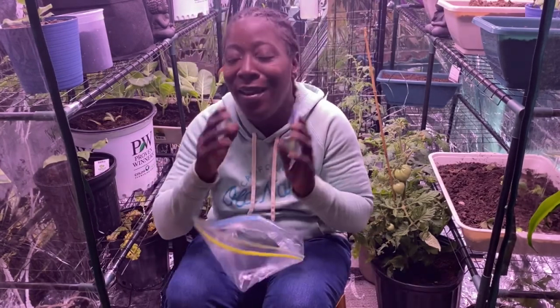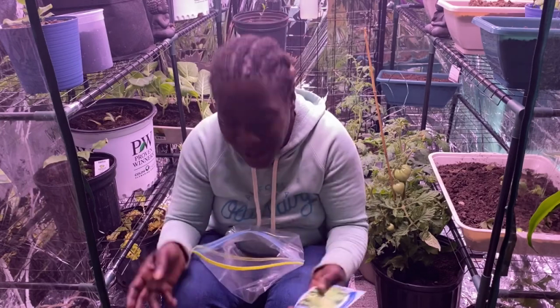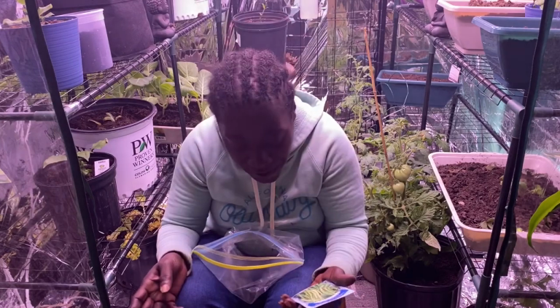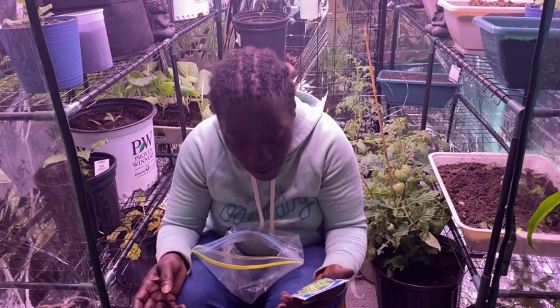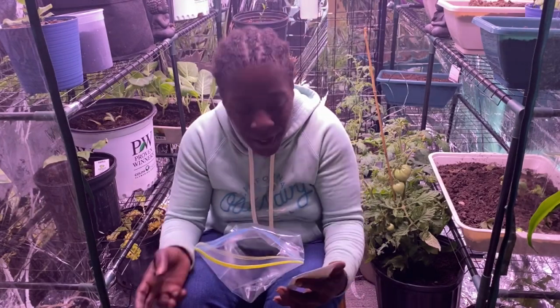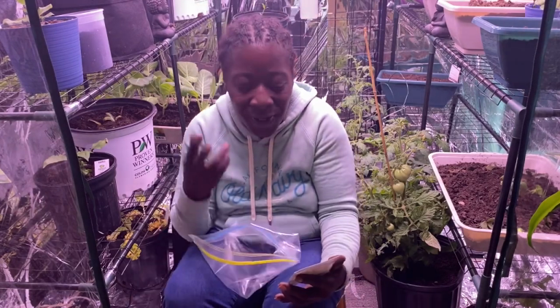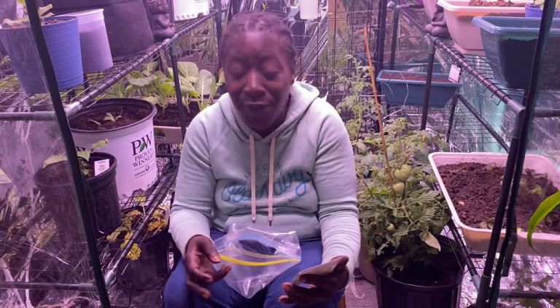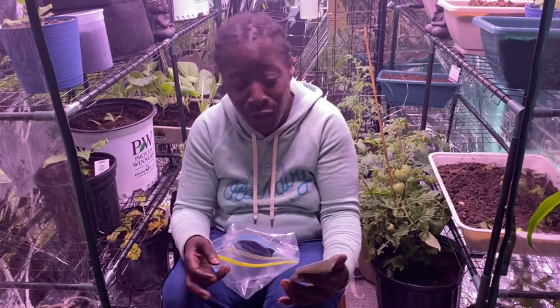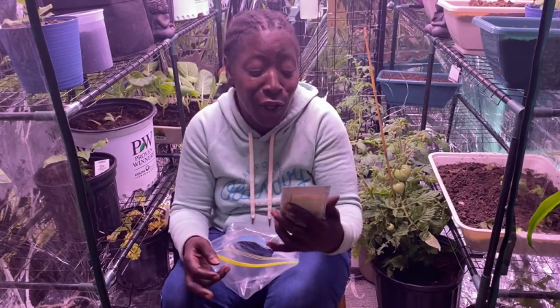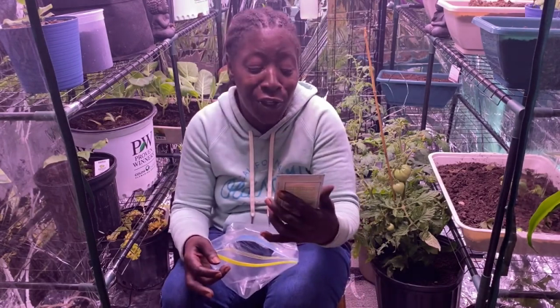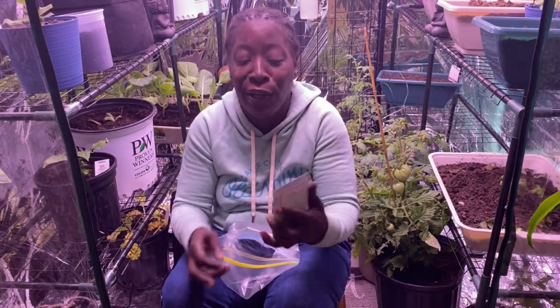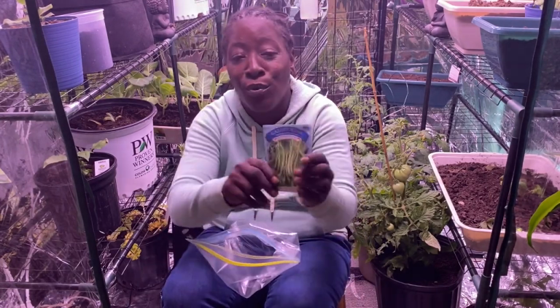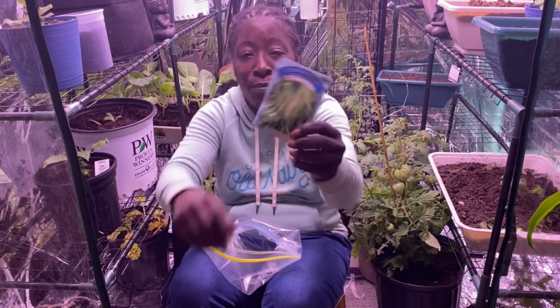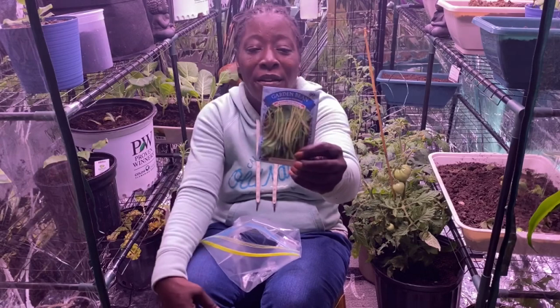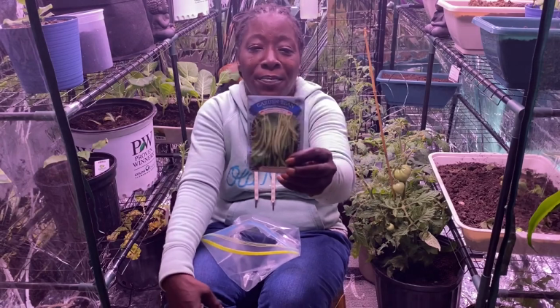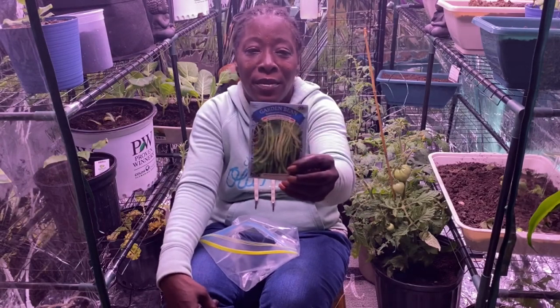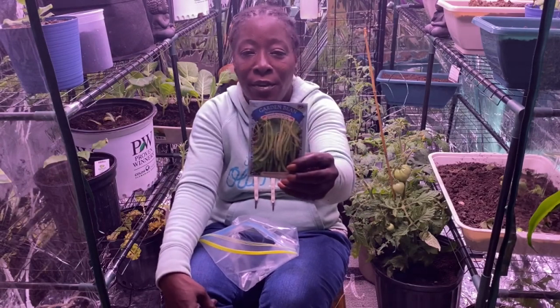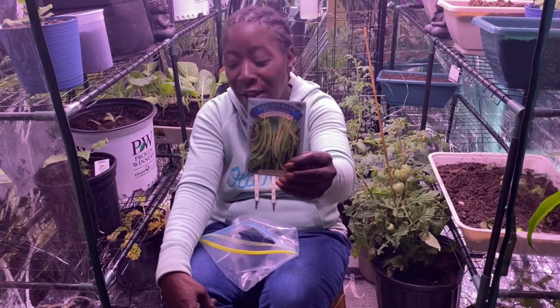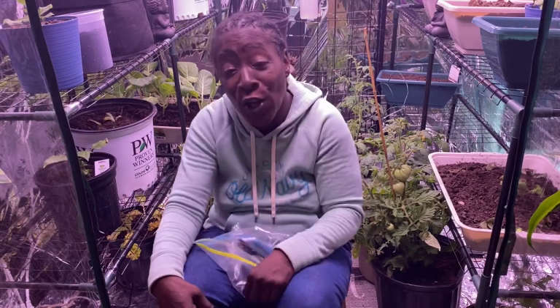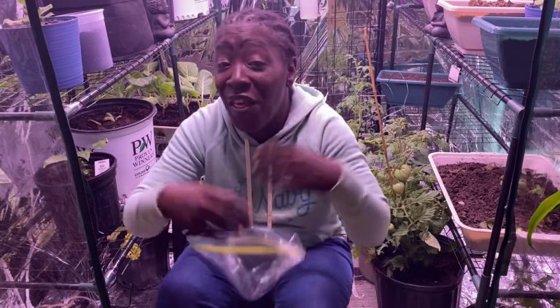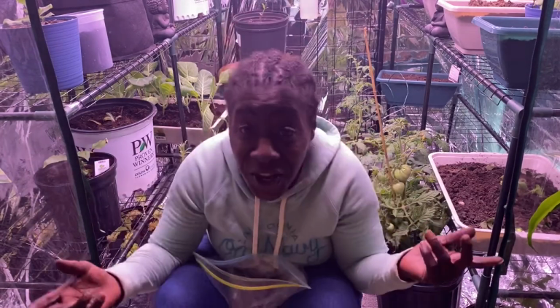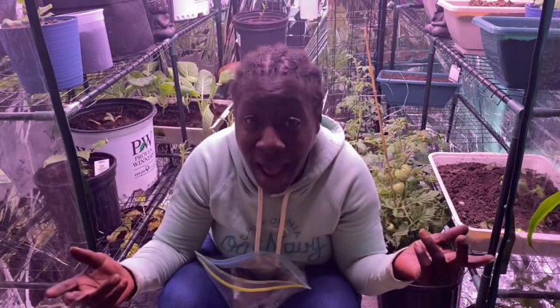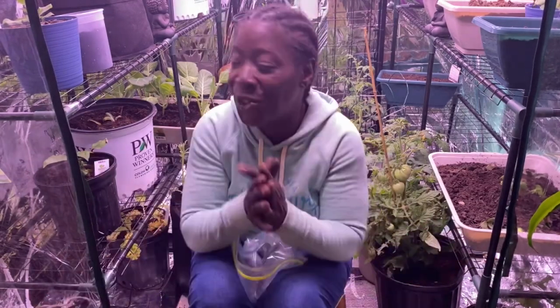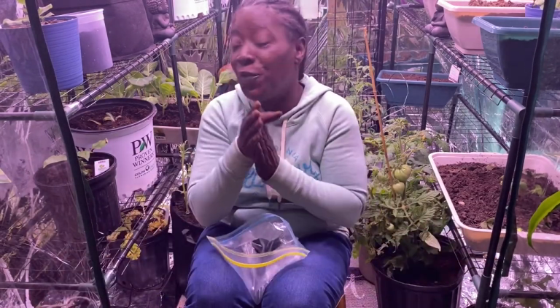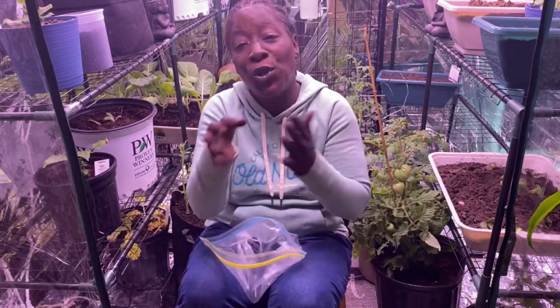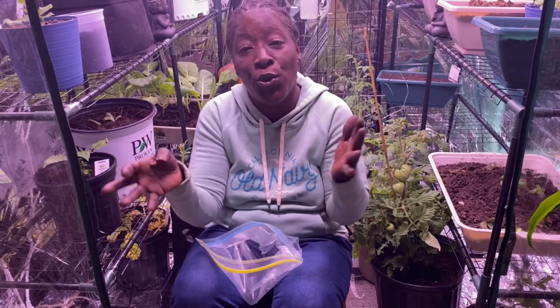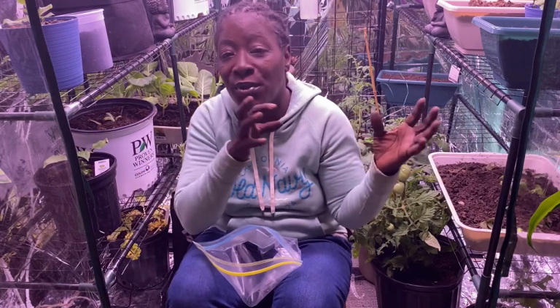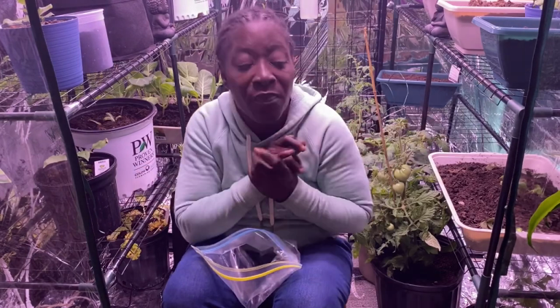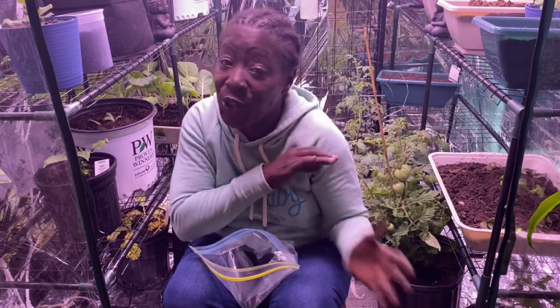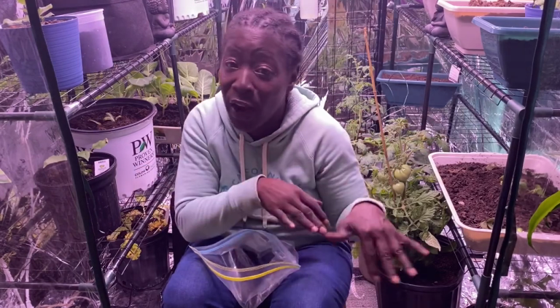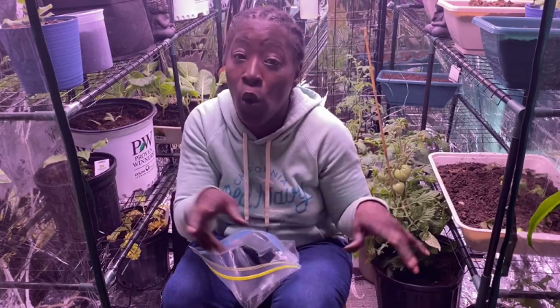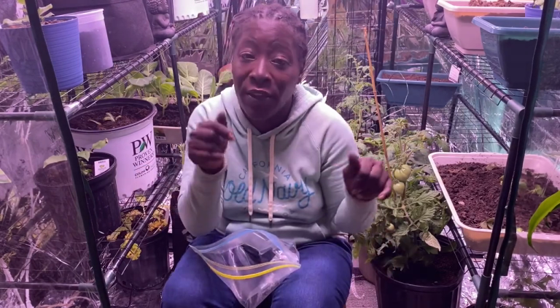The last one is the Tender Green Improved bean. So that's all I've got — if you want to do some swapping, let me know.